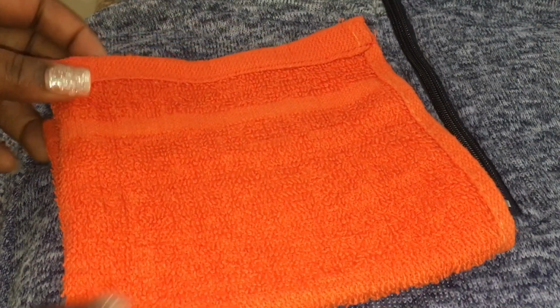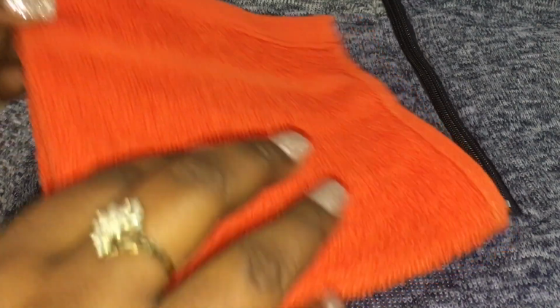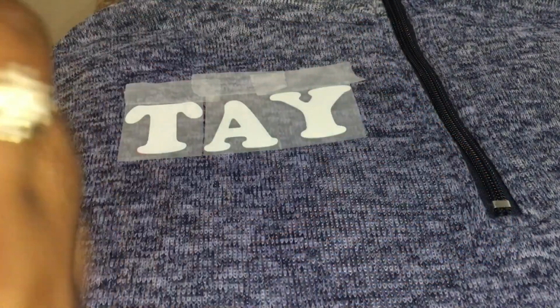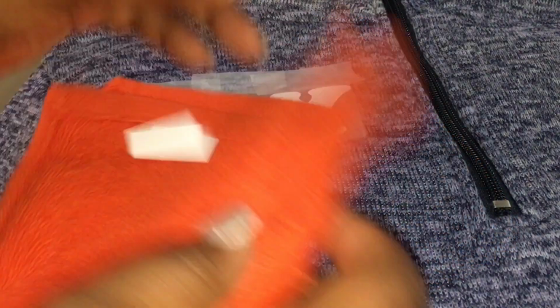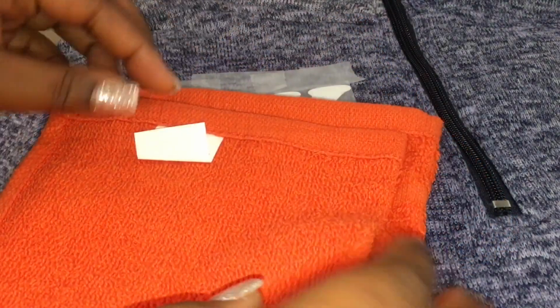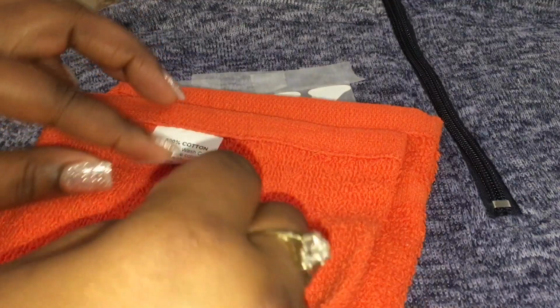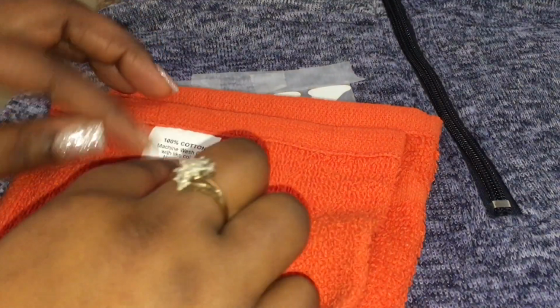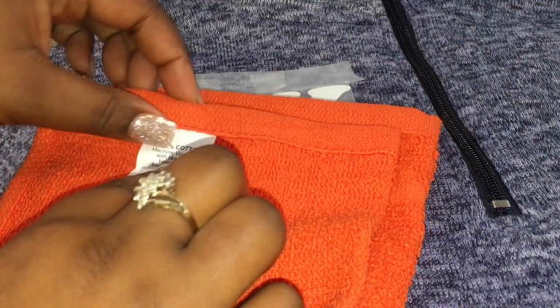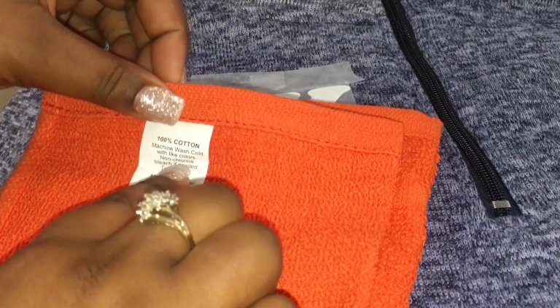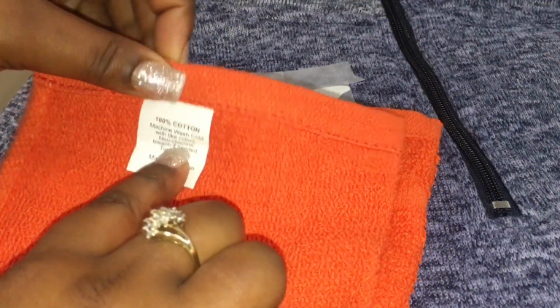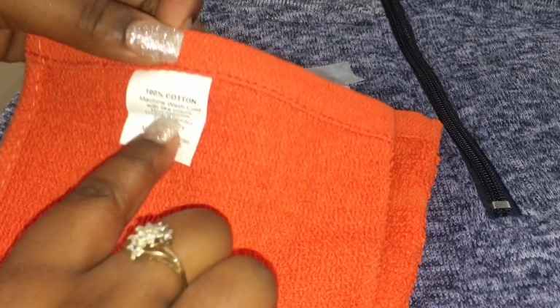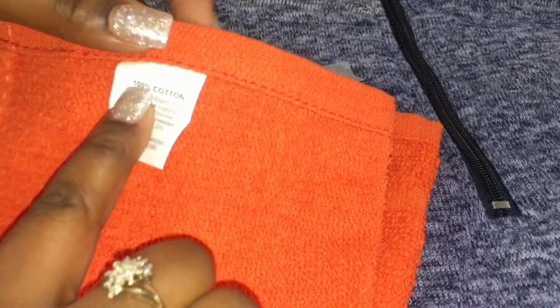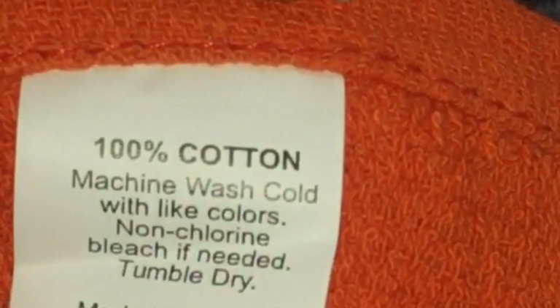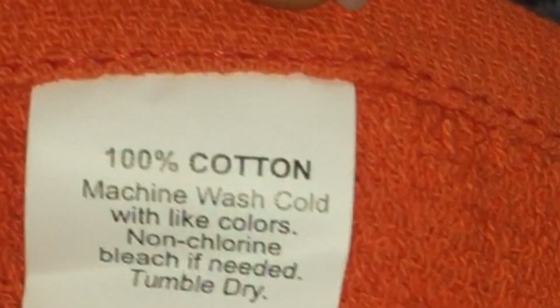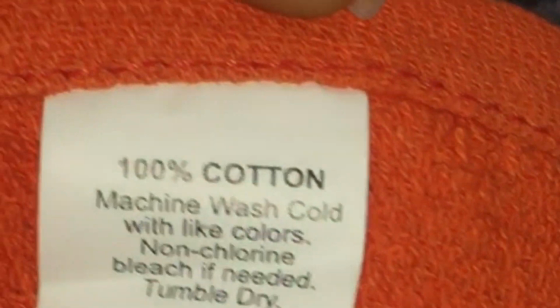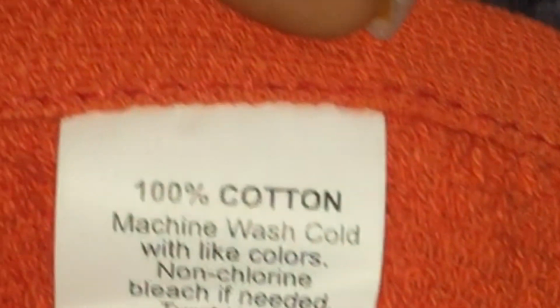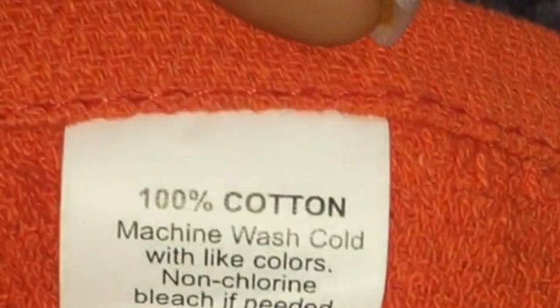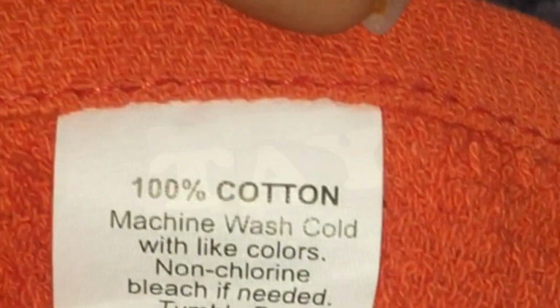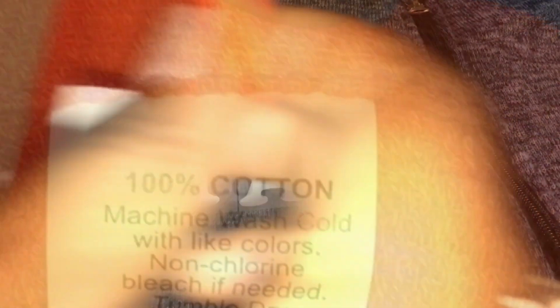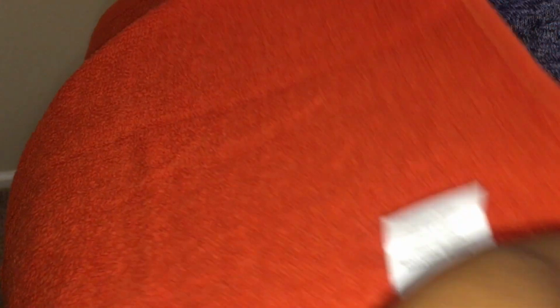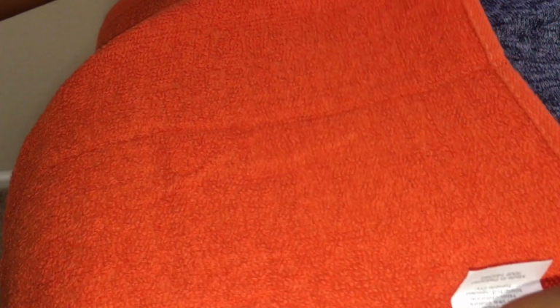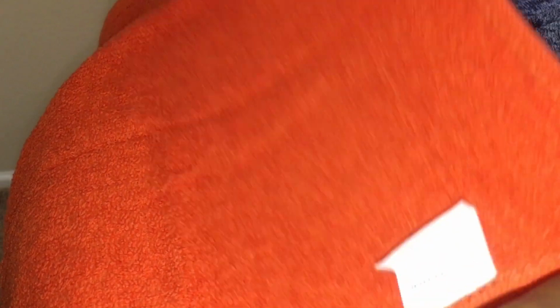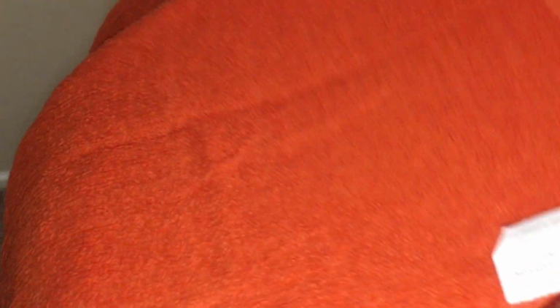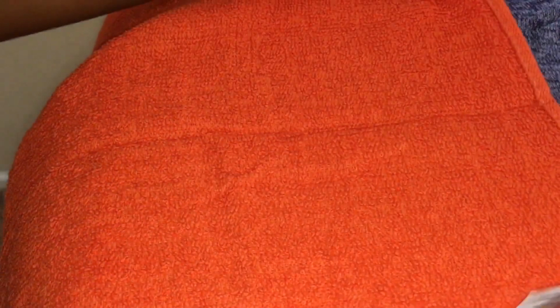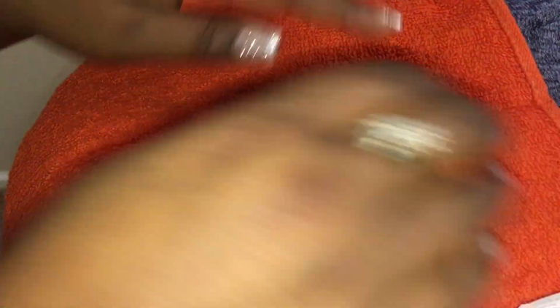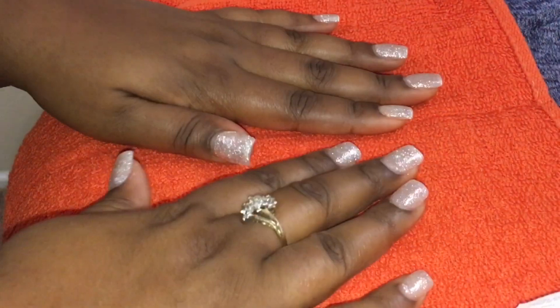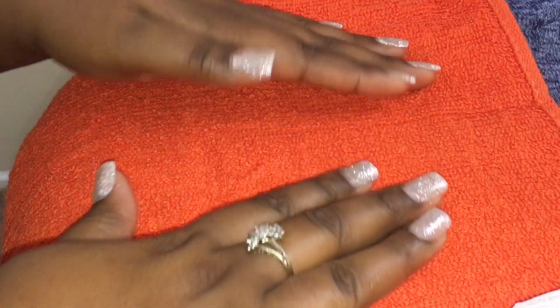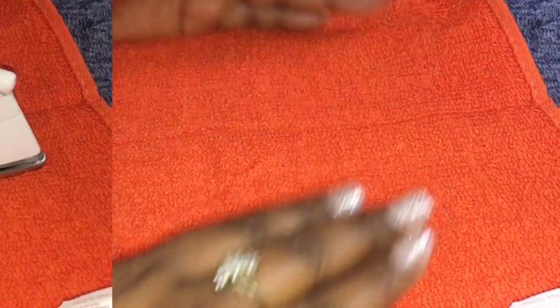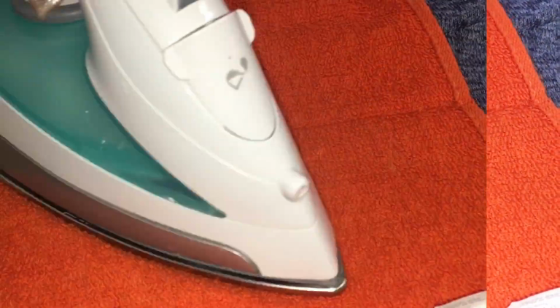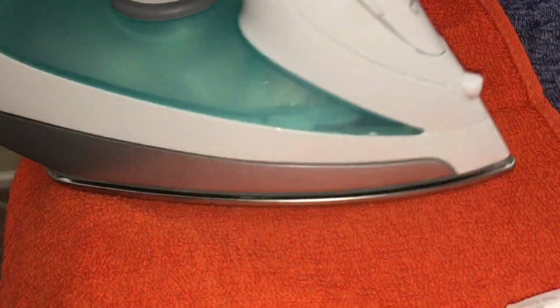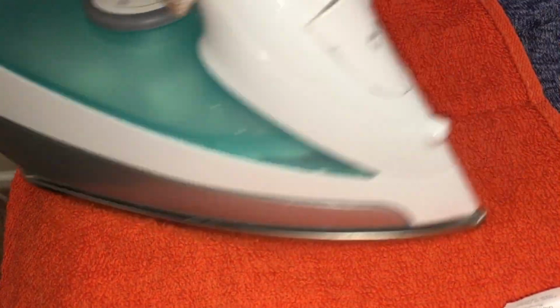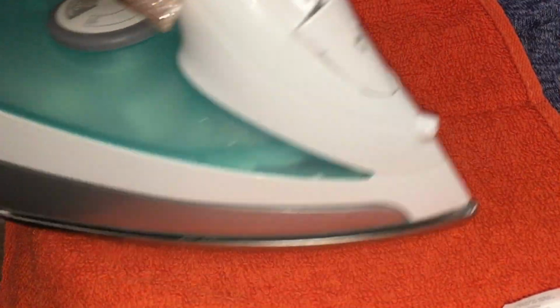Get a dry washcloth and make sure it's 100% cotton. Now put it on there and iron it for a good 30 seconds.